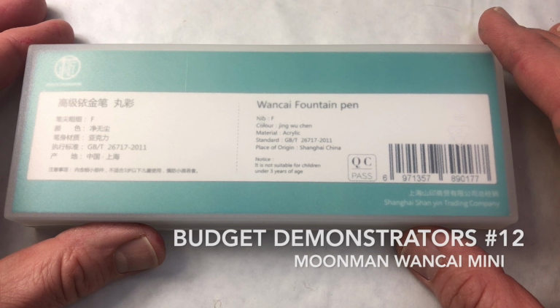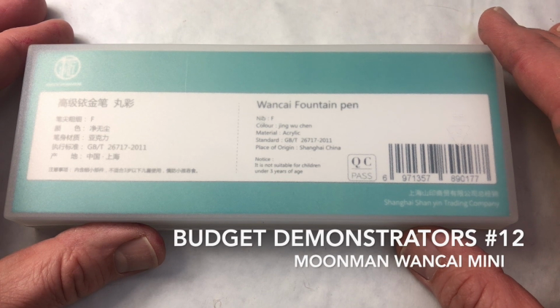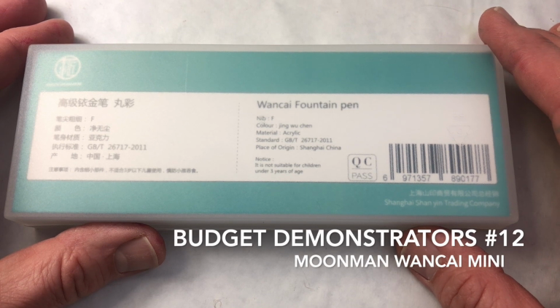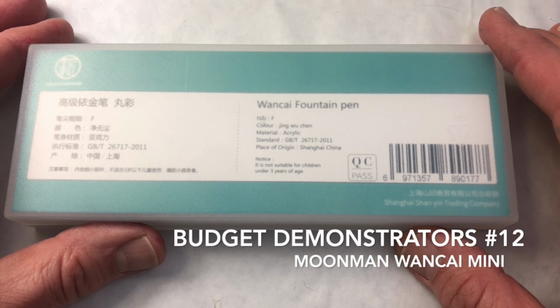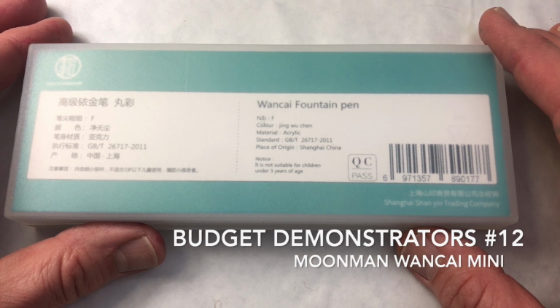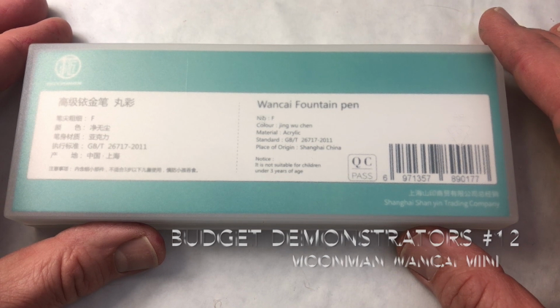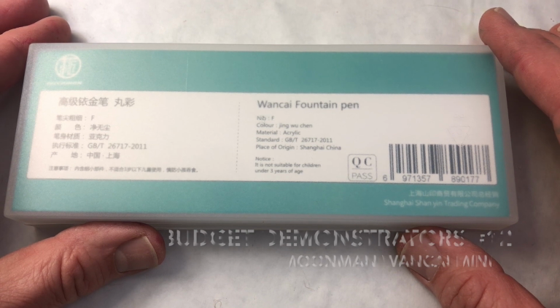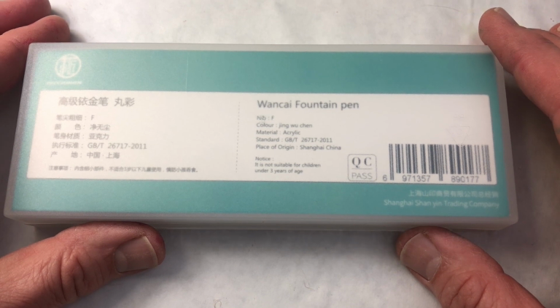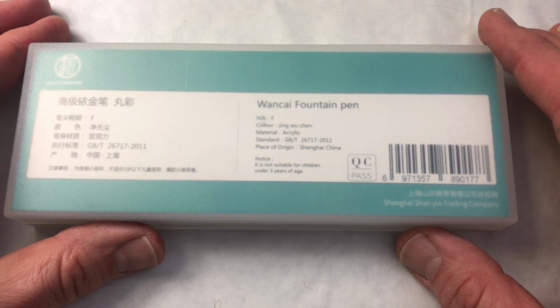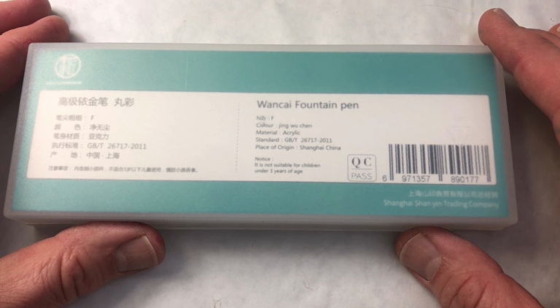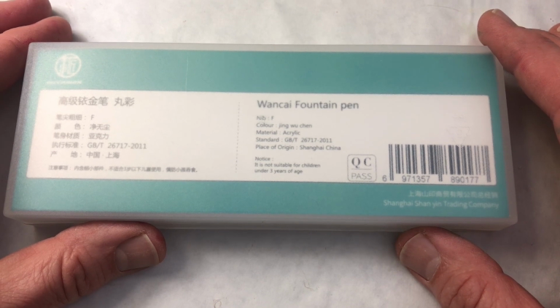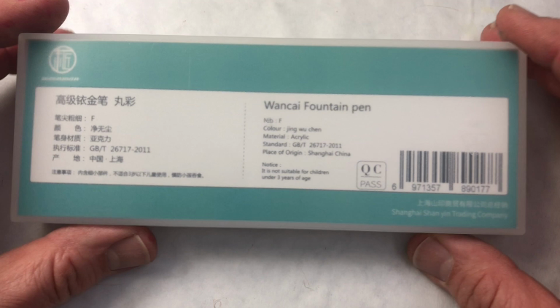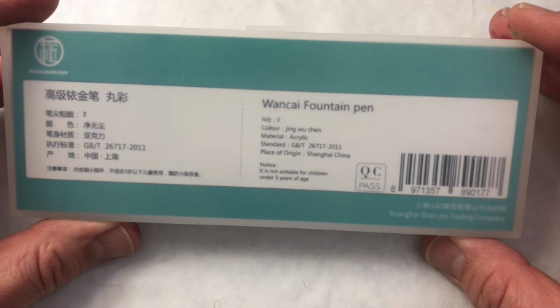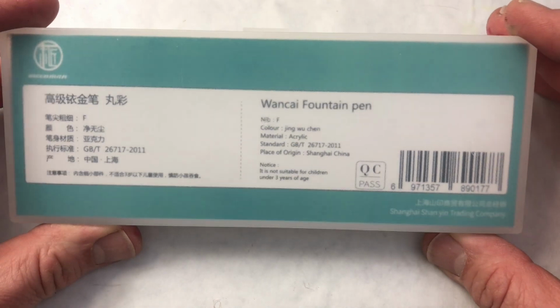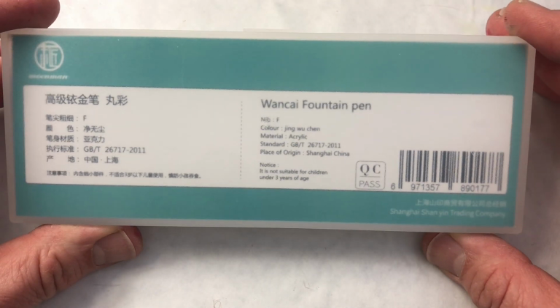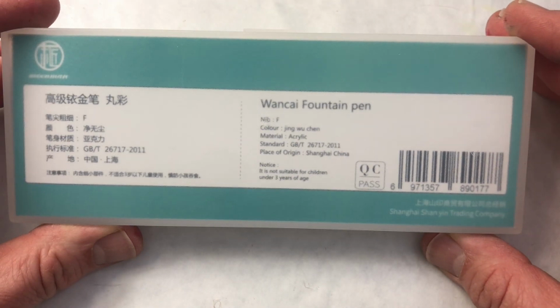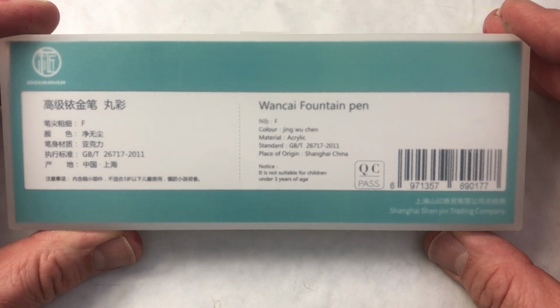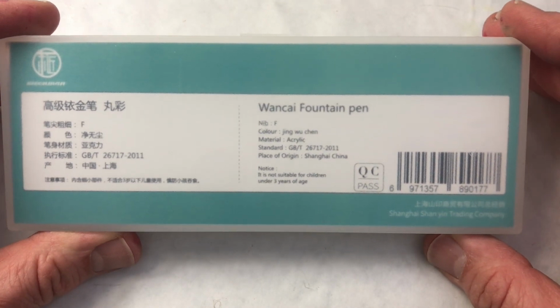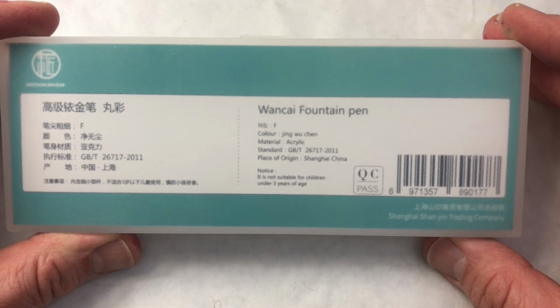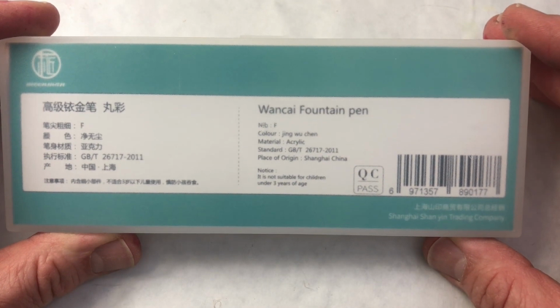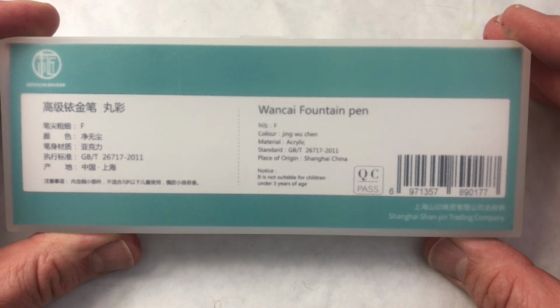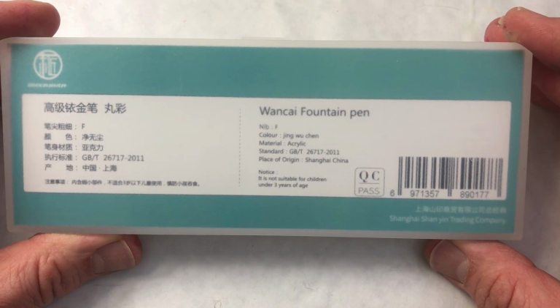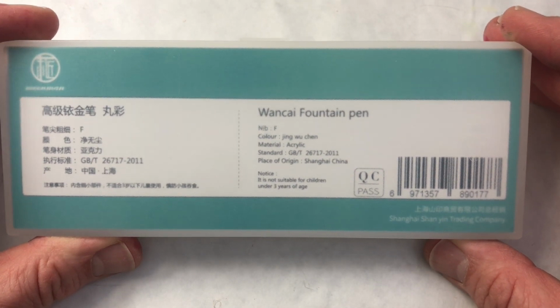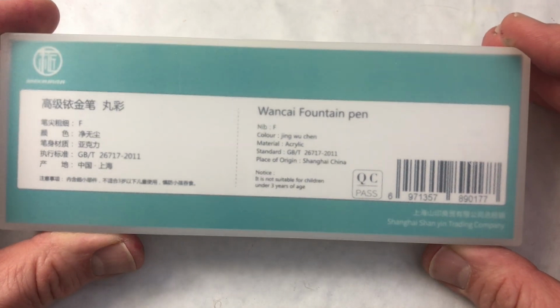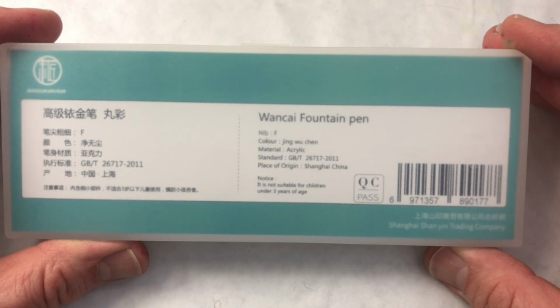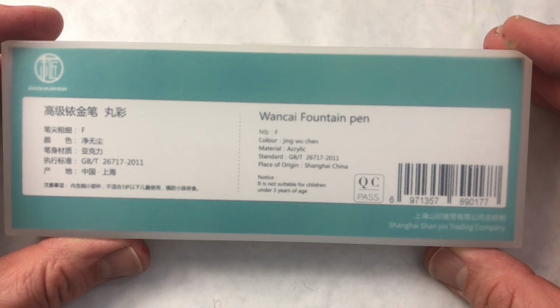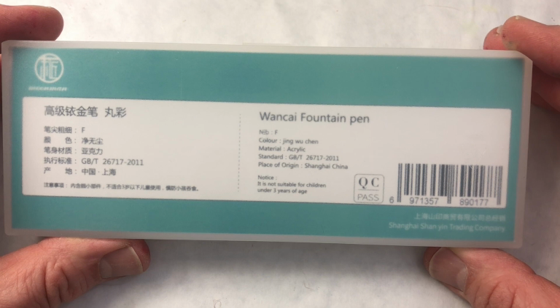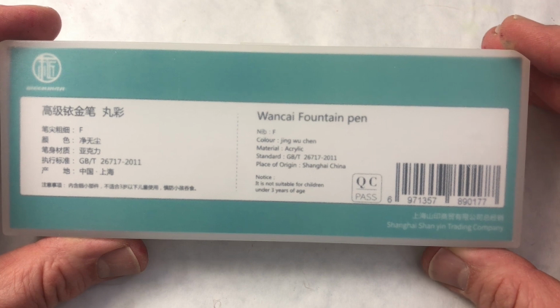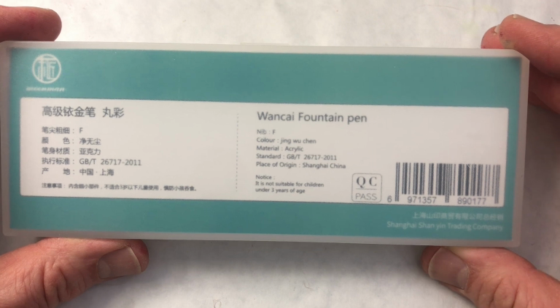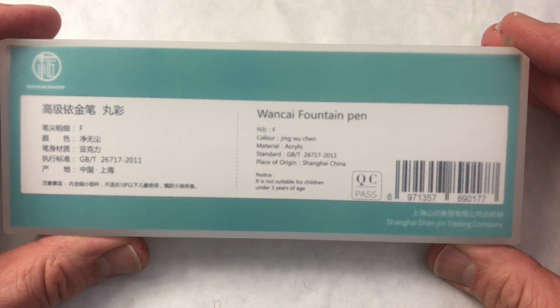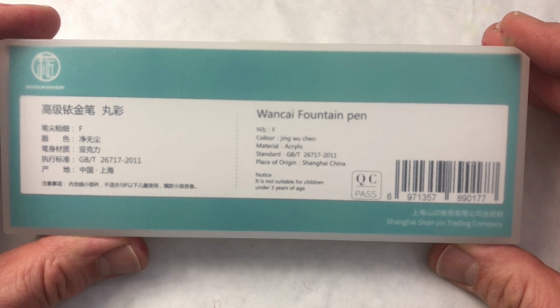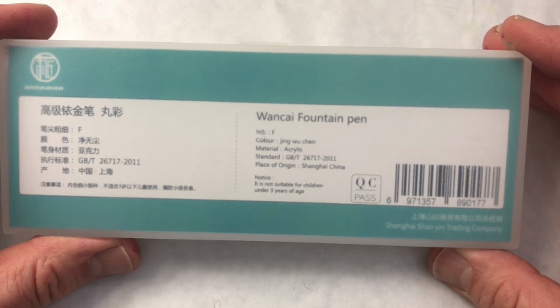Pen friends. This is our last pen in the series of inexpensive demonstrator fountain pens — demonstrator fountain pens under $20, or $20 or under, that let you show off your inks.